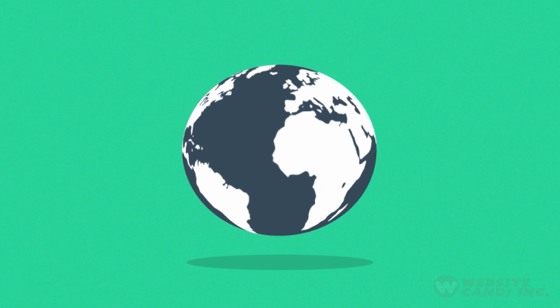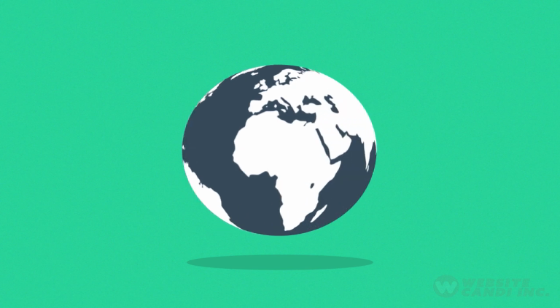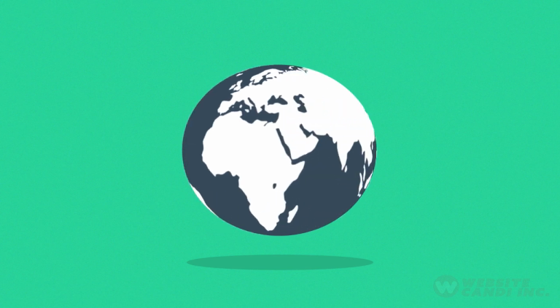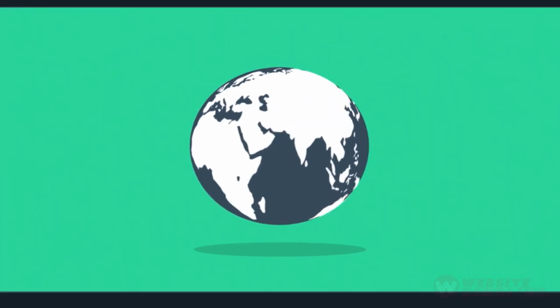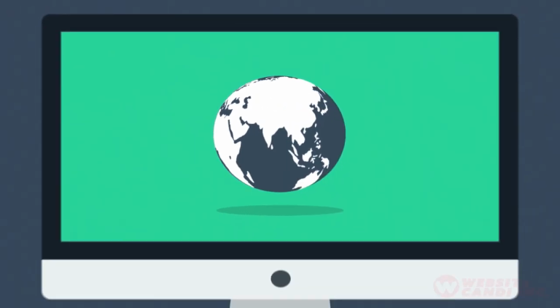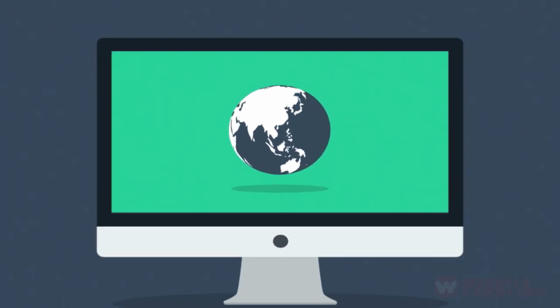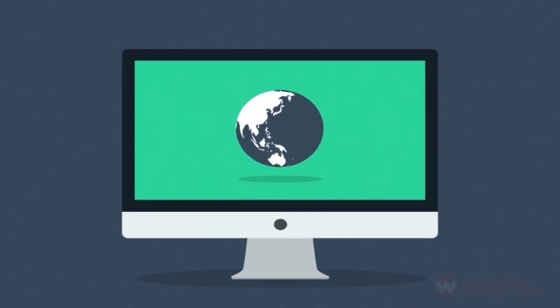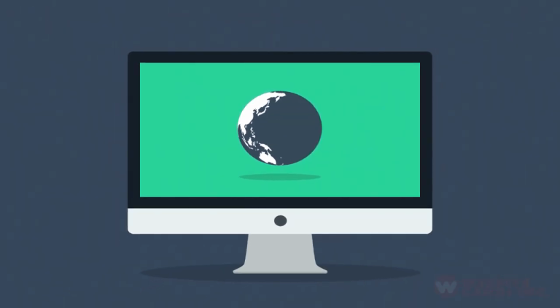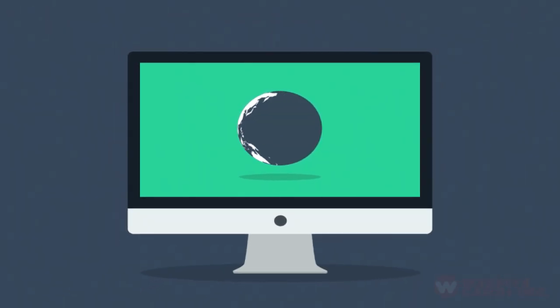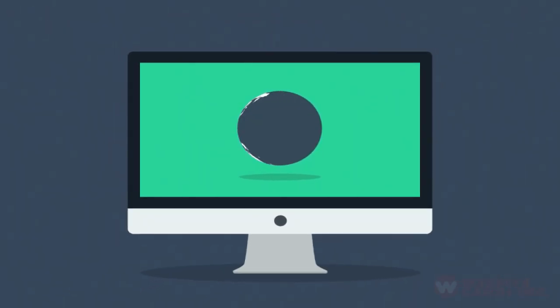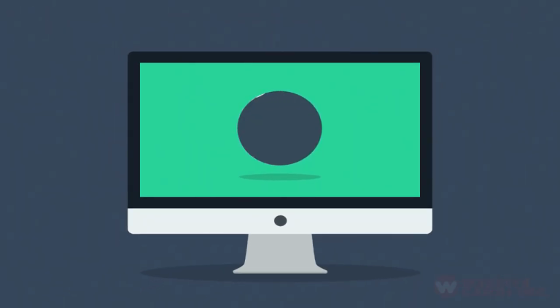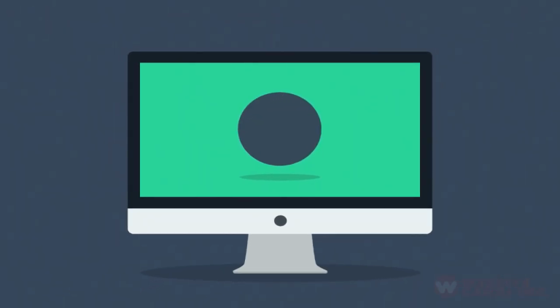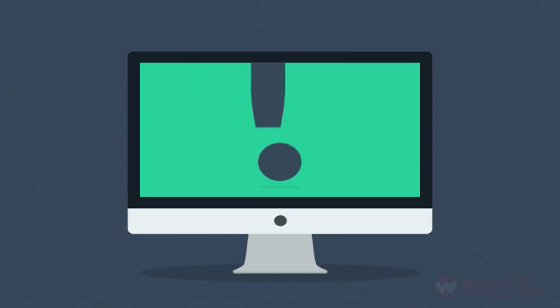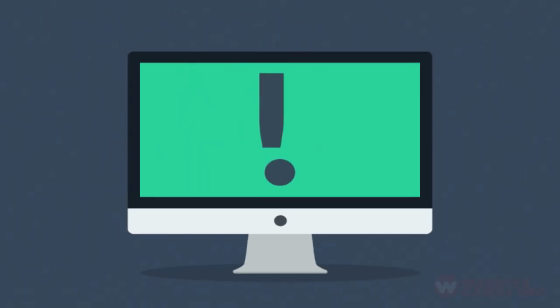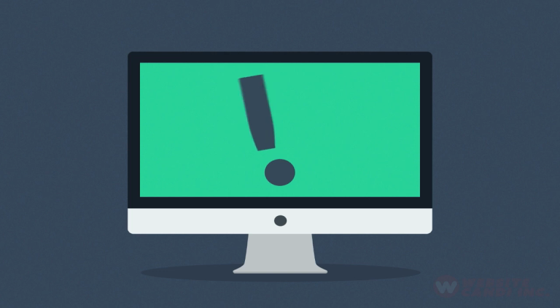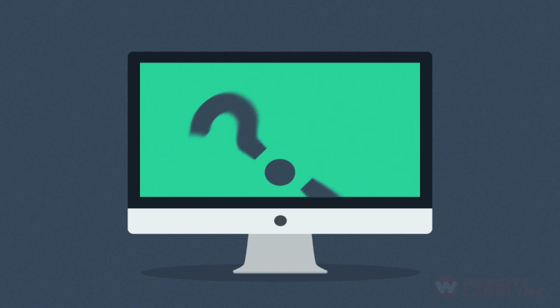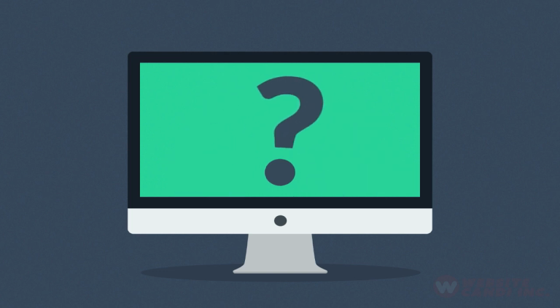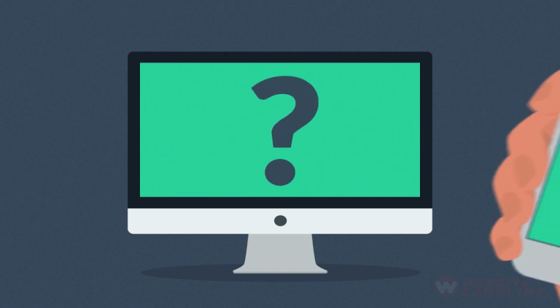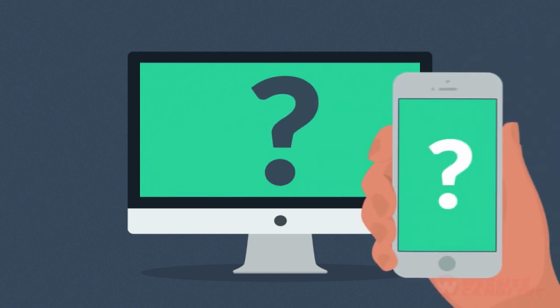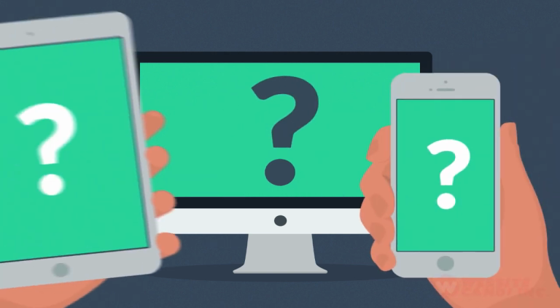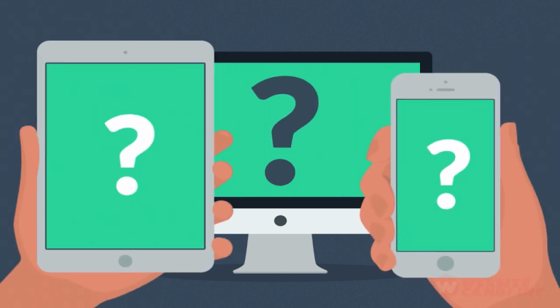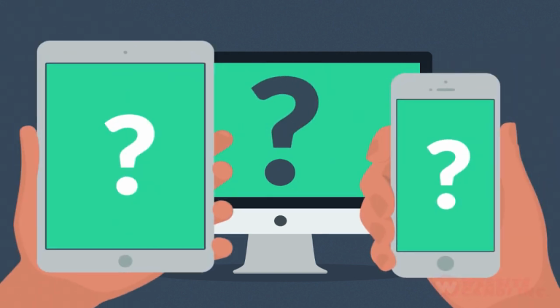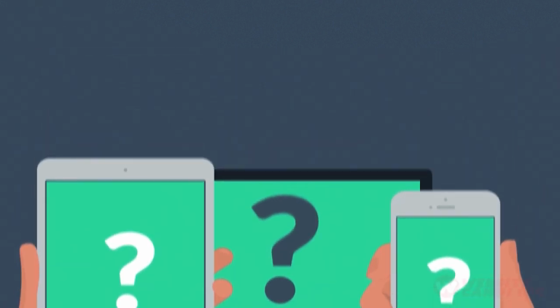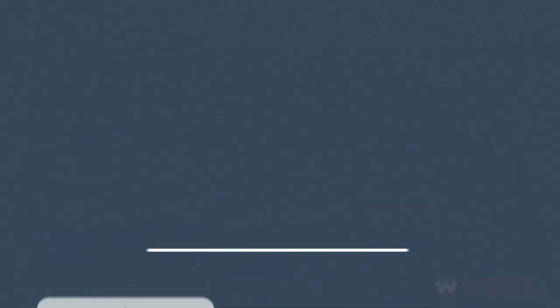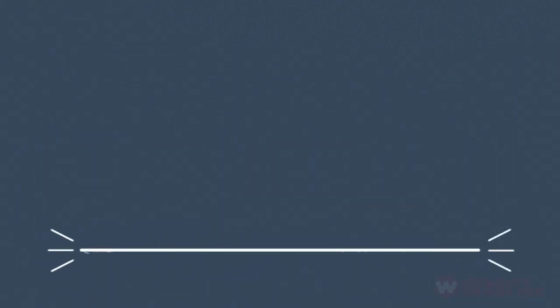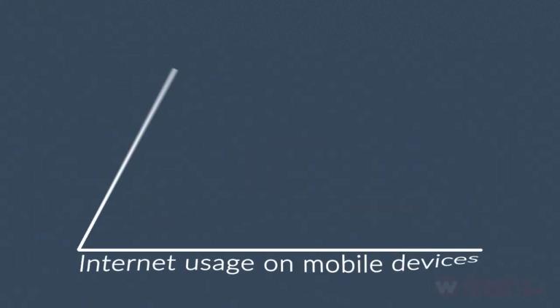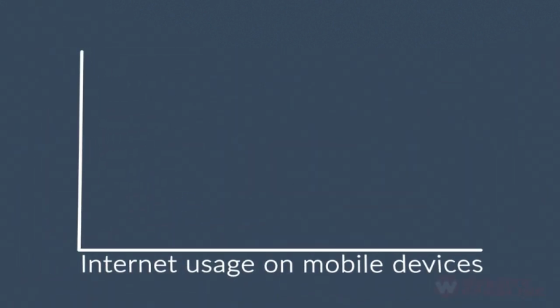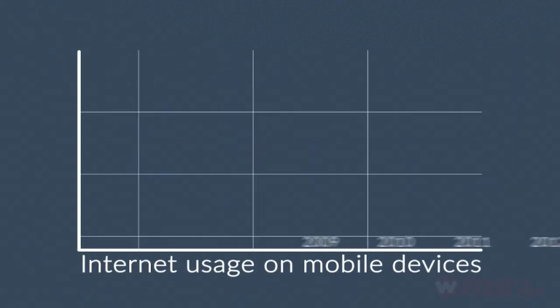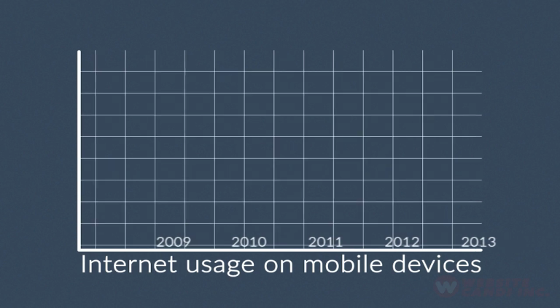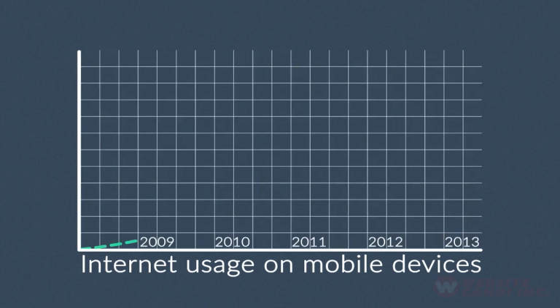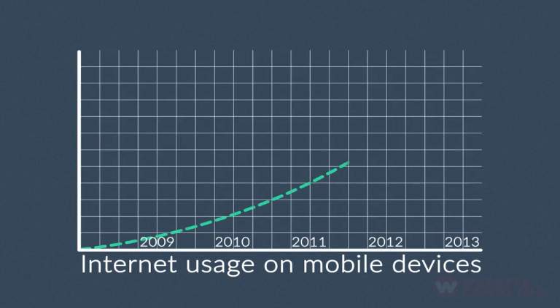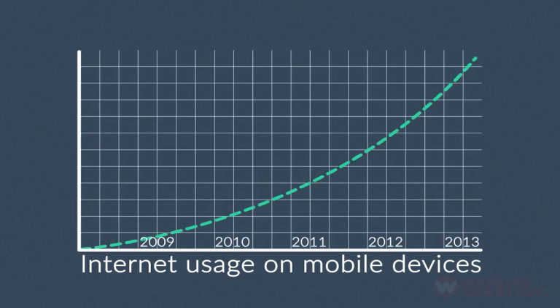The internet is mostly consumed using desktop computers, right? But how about mobile devices, smartphones, and tablets? The share of internet usage on these devices is growing every day.